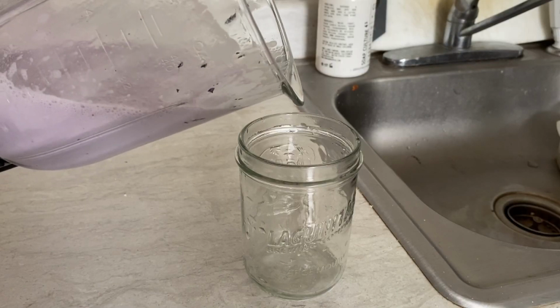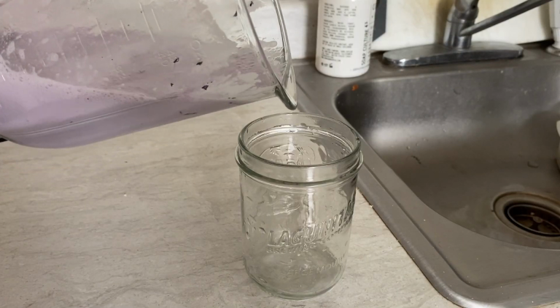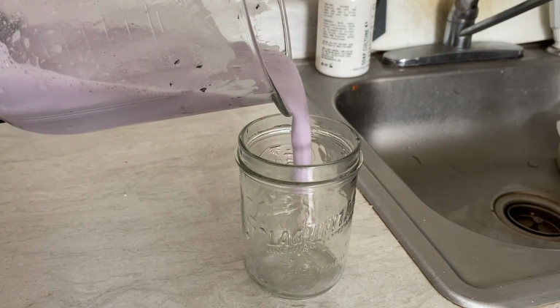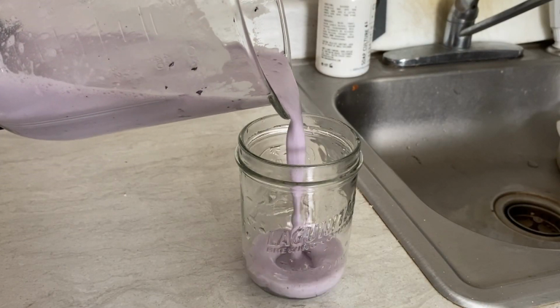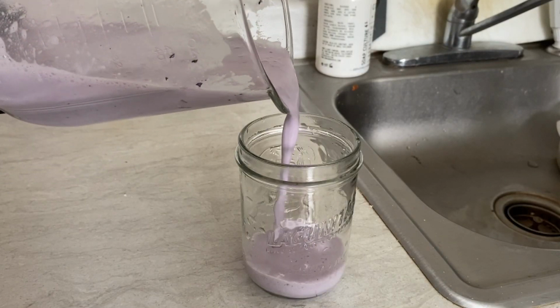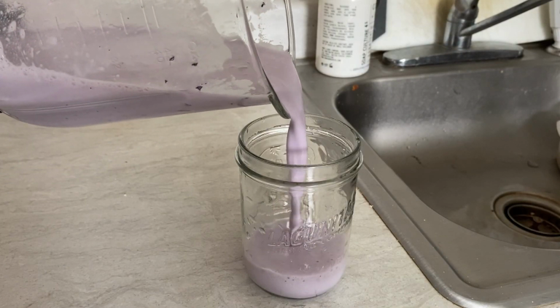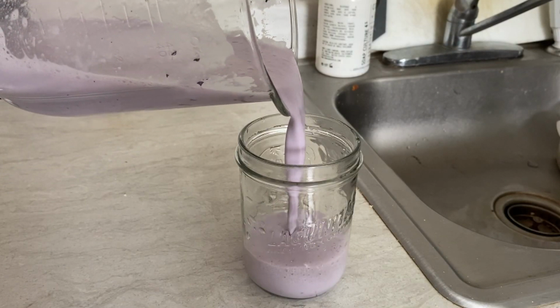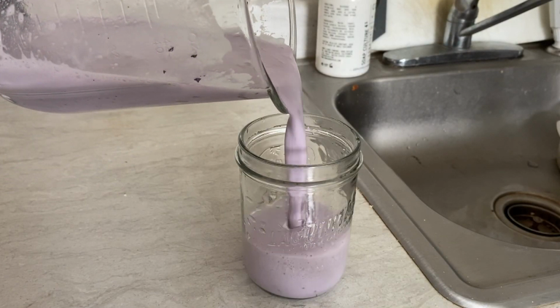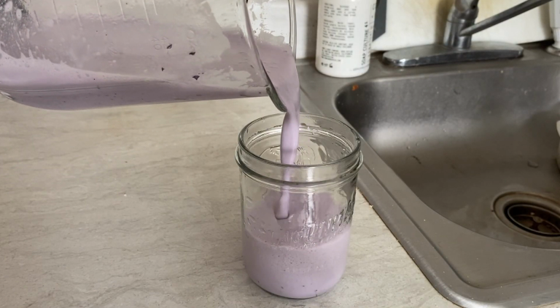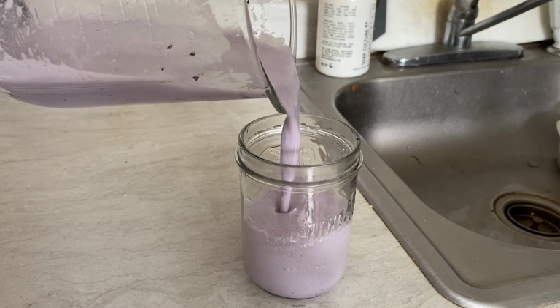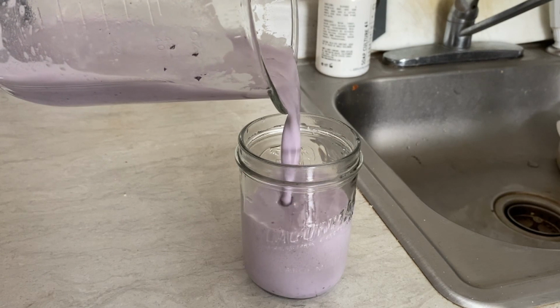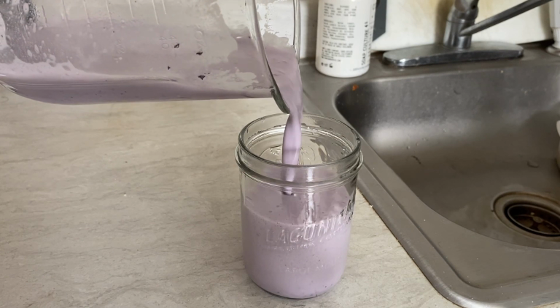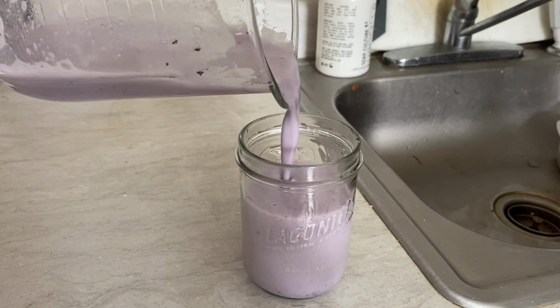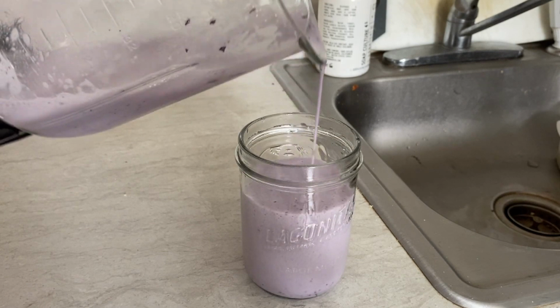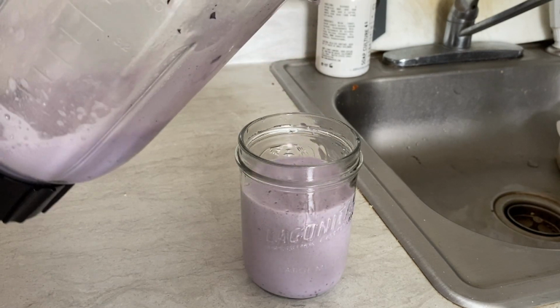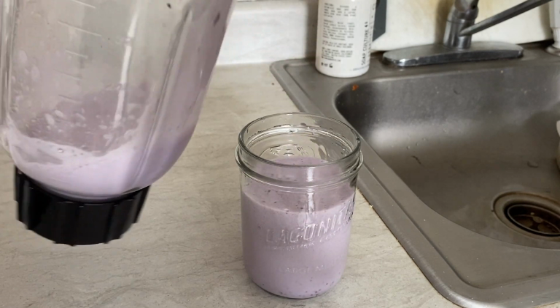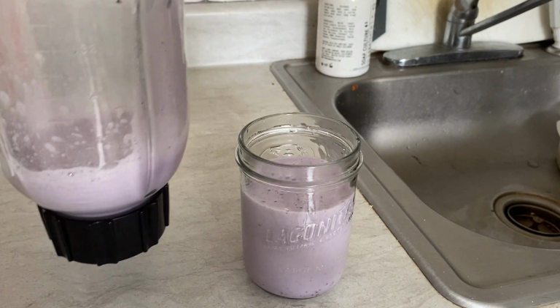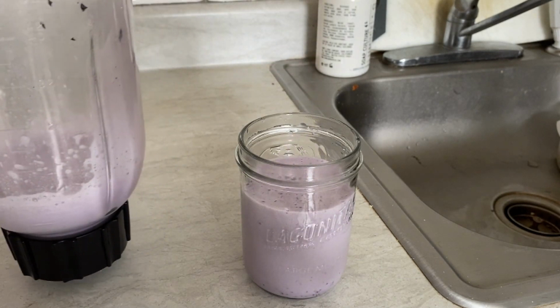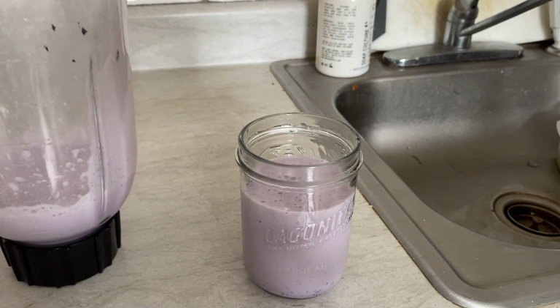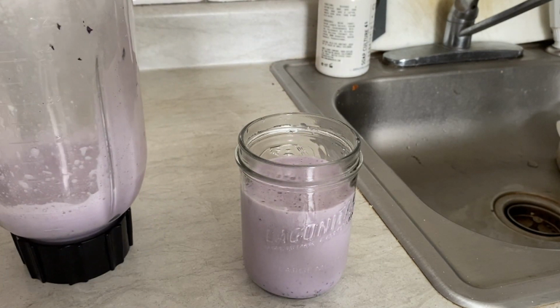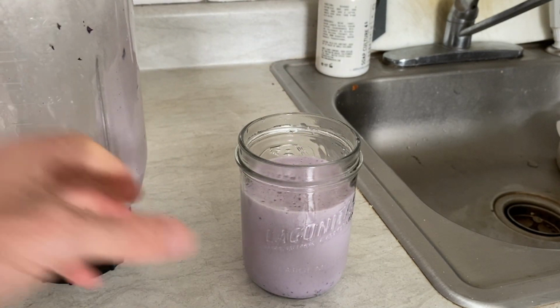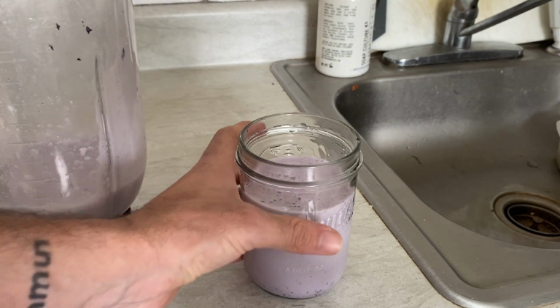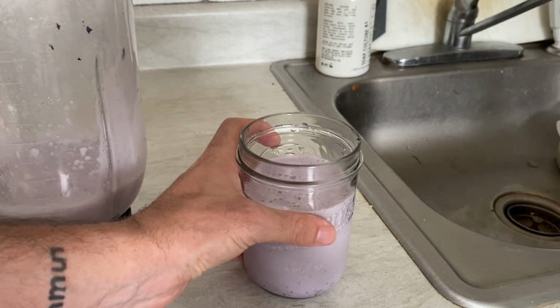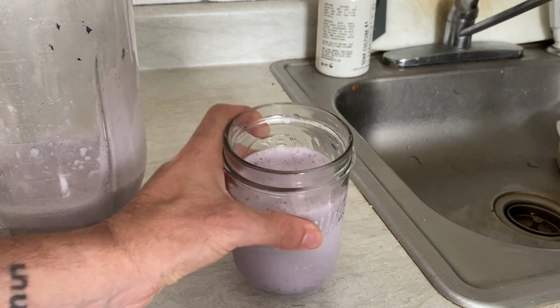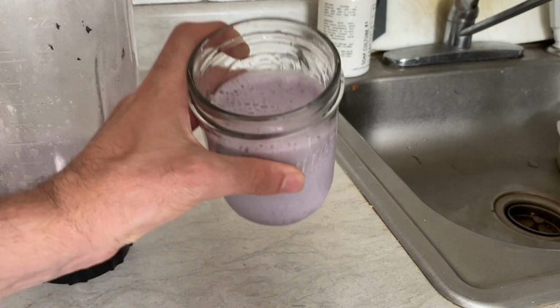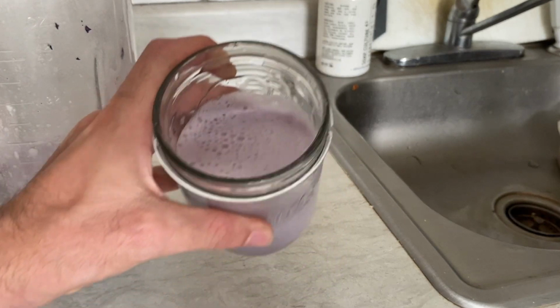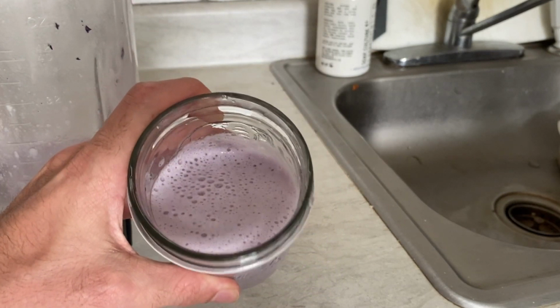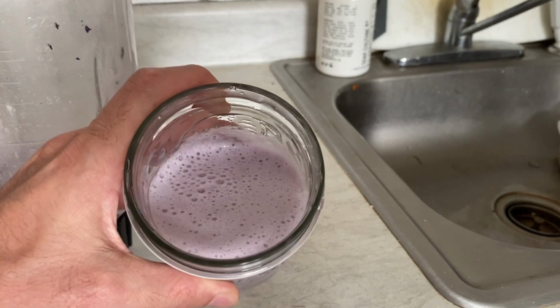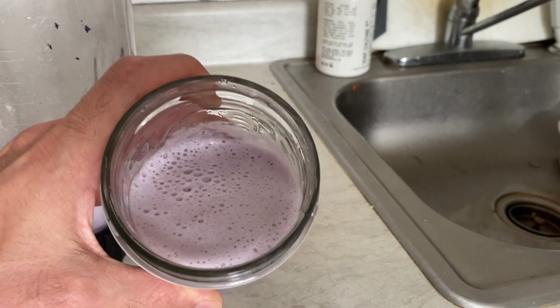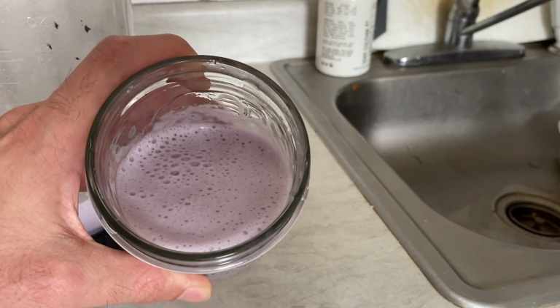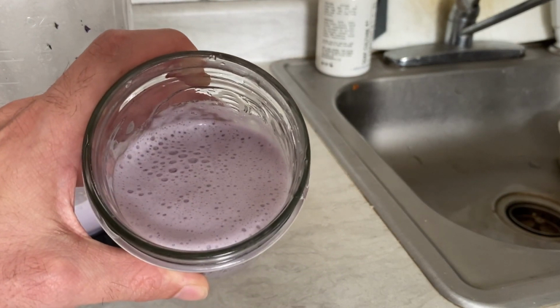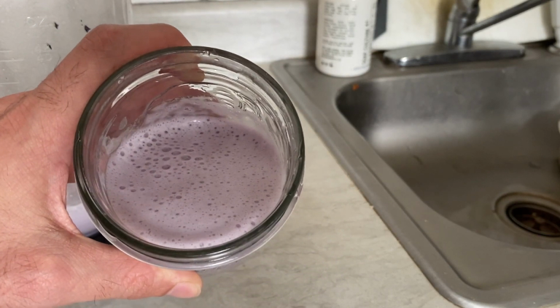And there you go. That is your 100% whey protein plus from 6 Star. If you guys have any questions, comments, or concerns about this product, comment down below. Happy to help. I'll see you guys in the next video. Peace.